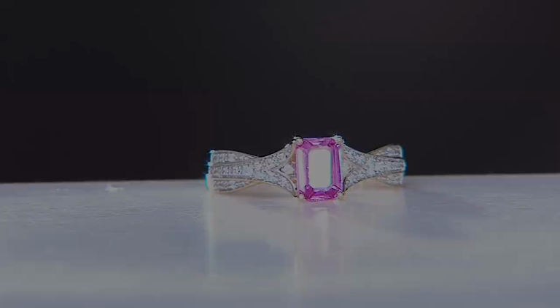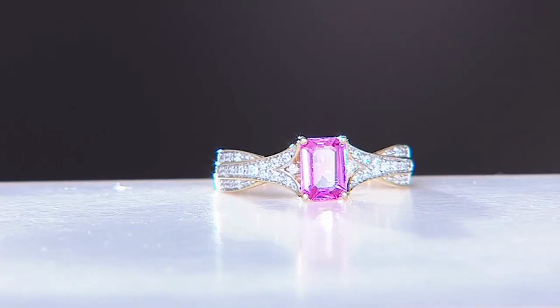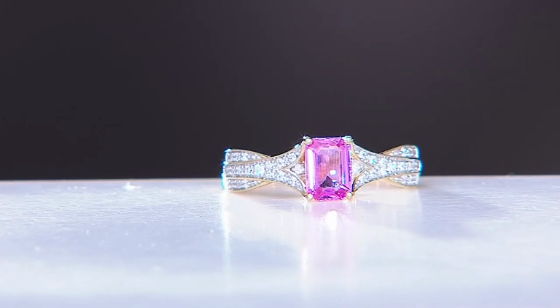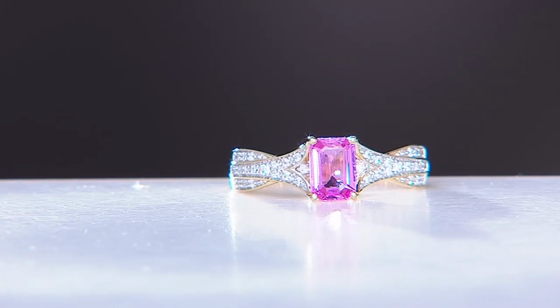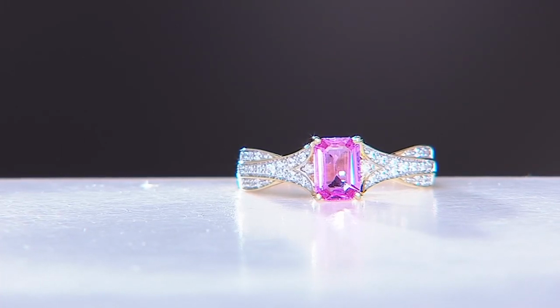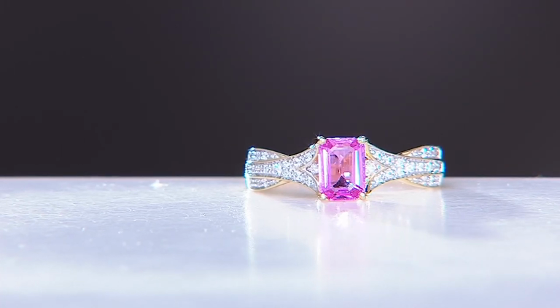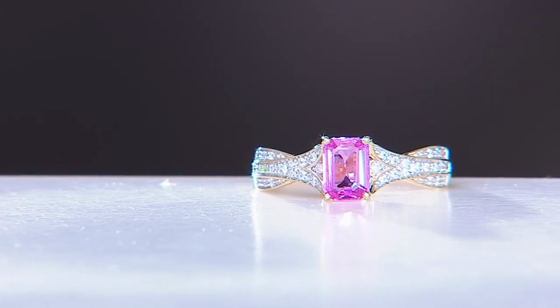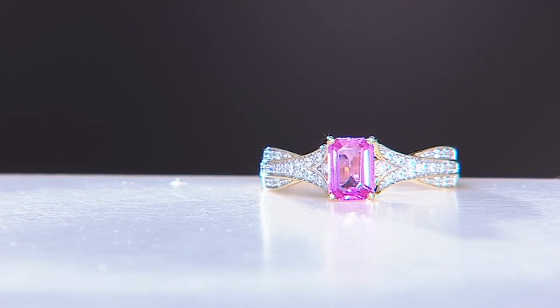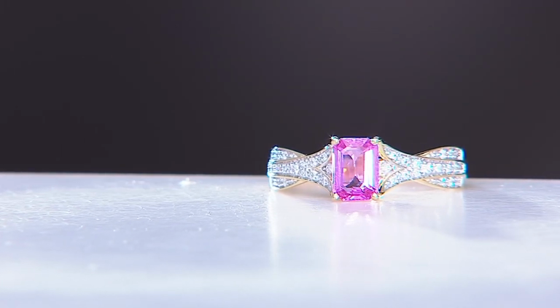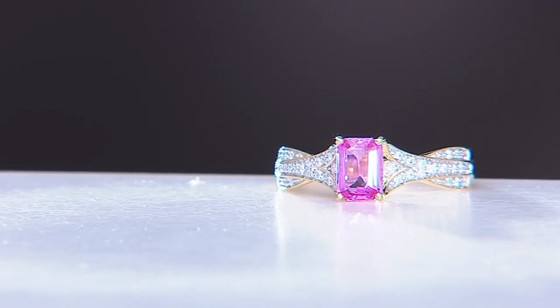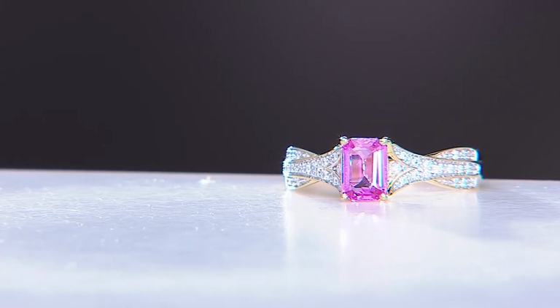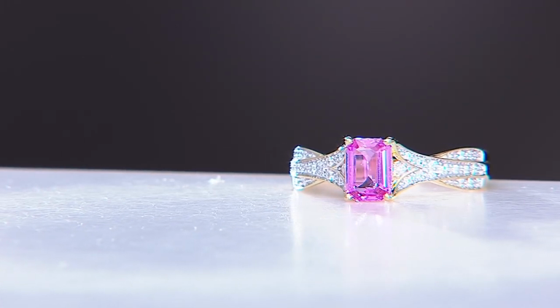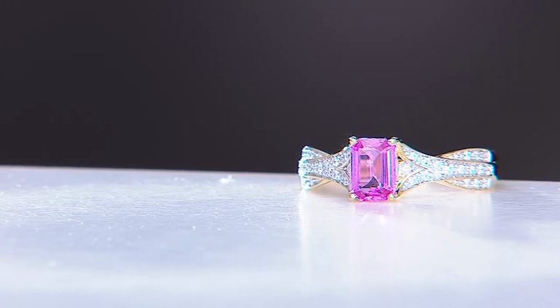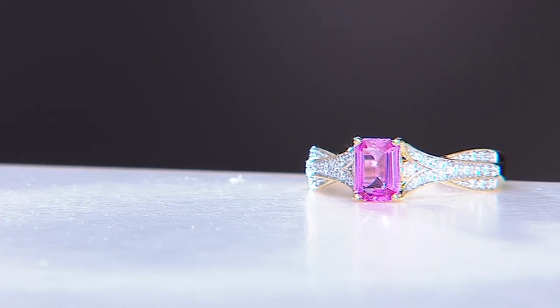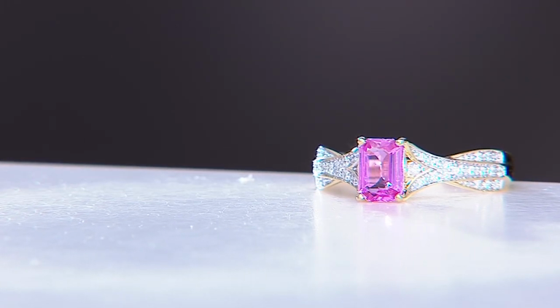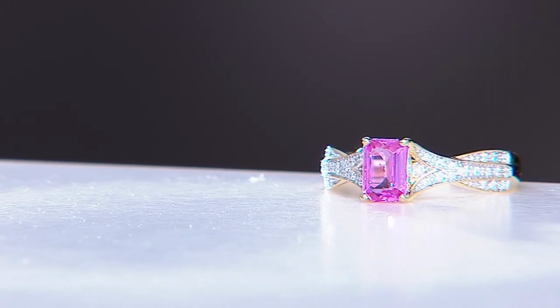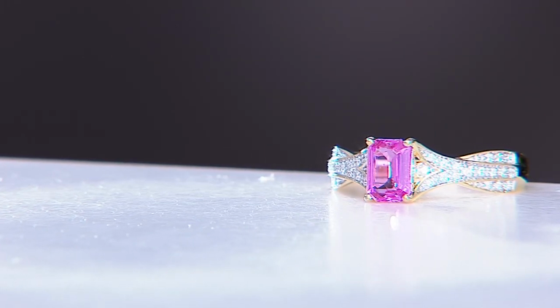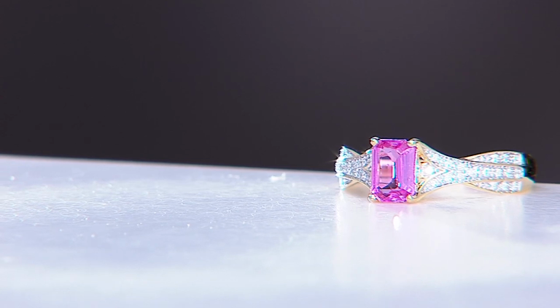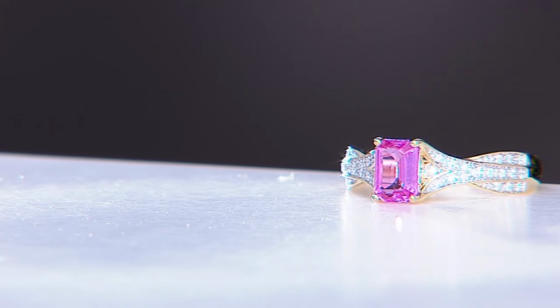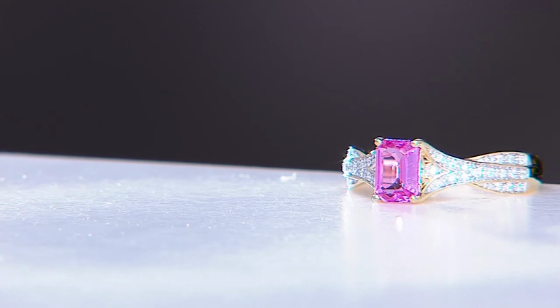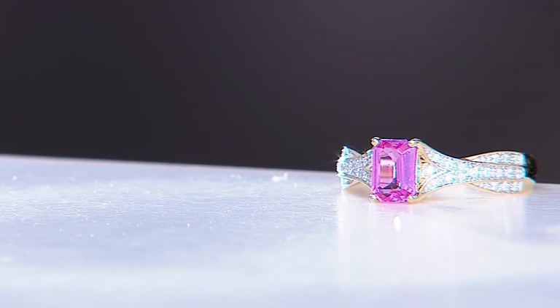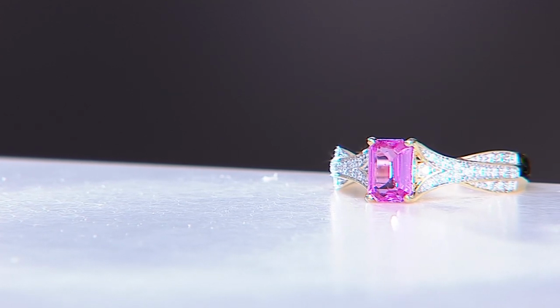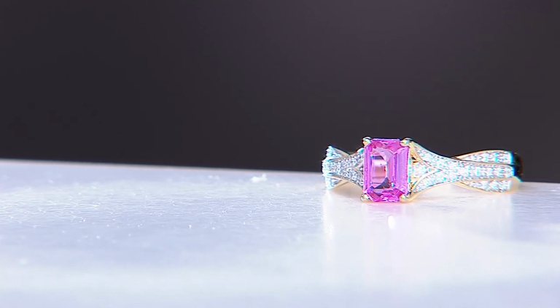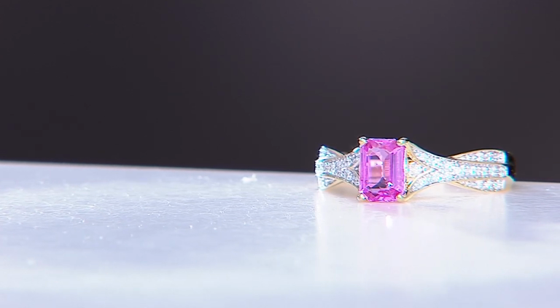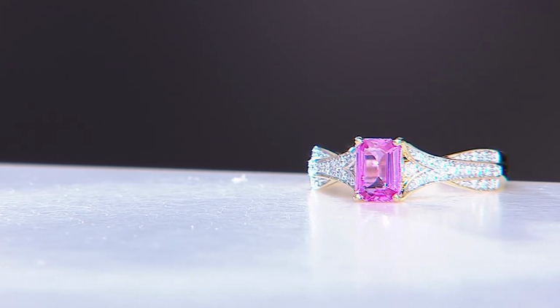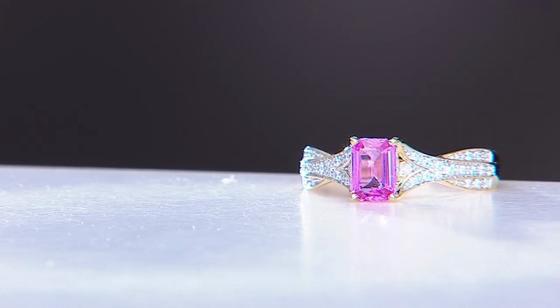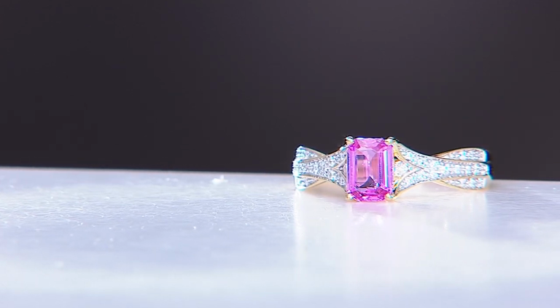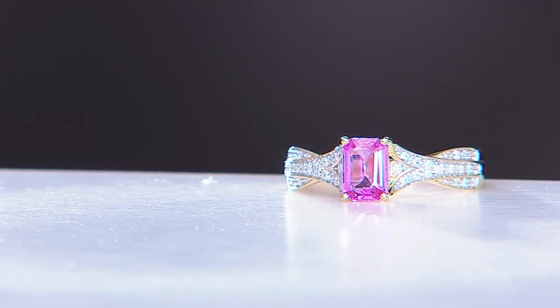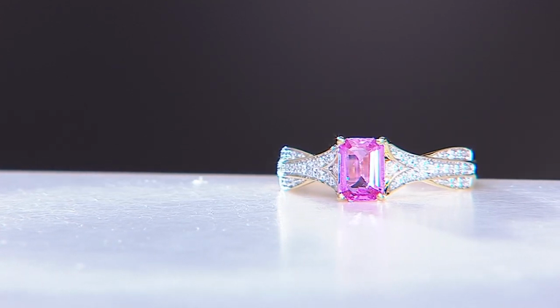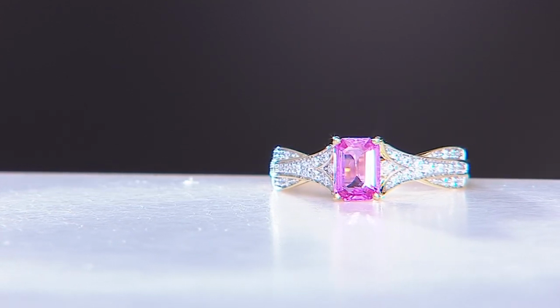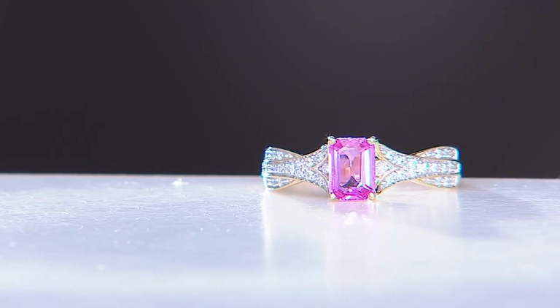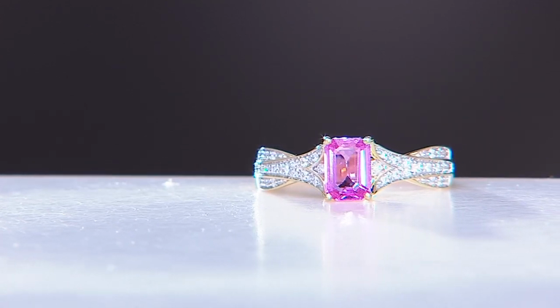Volt Discoveries. This is the pink sapphire and diamond ring. It is so beautiful and it is so fancy.